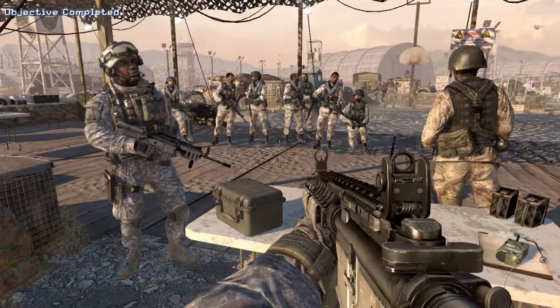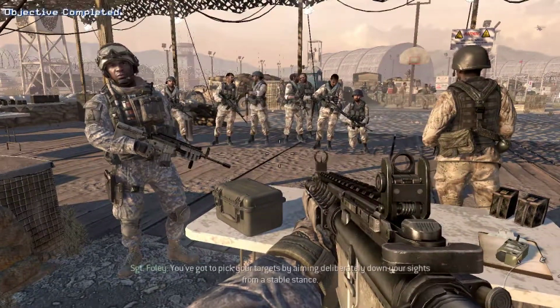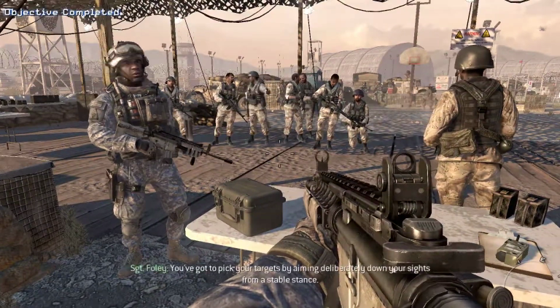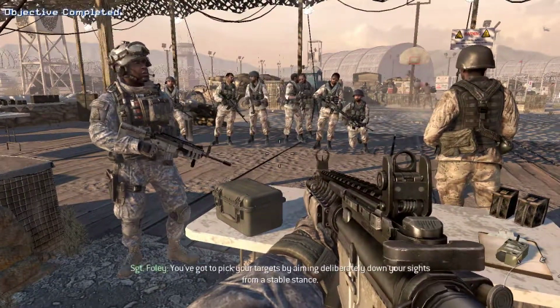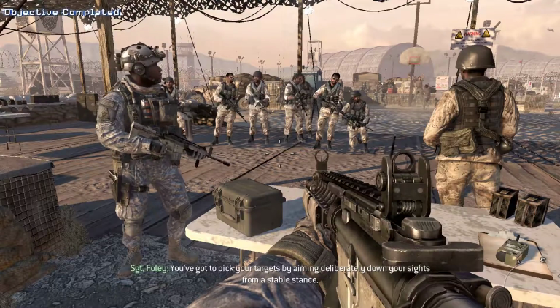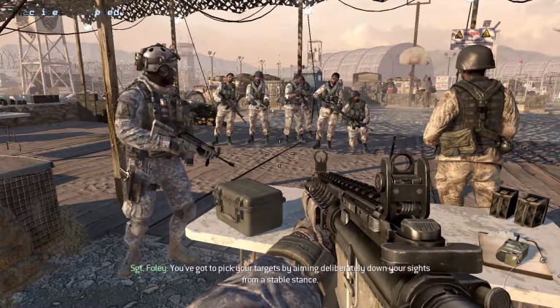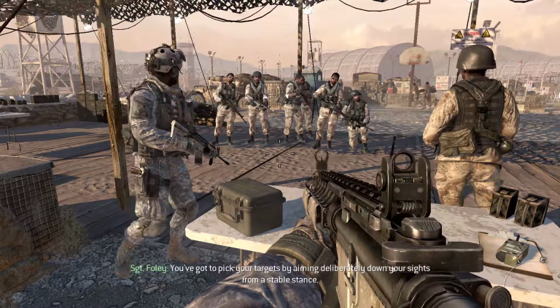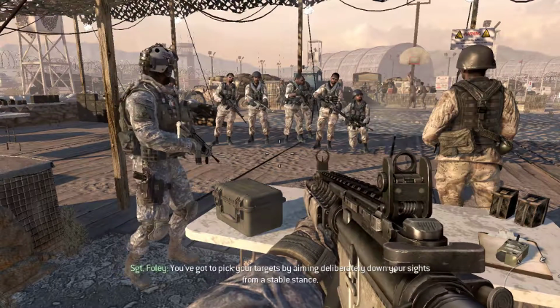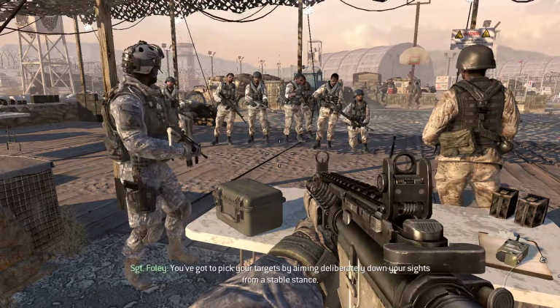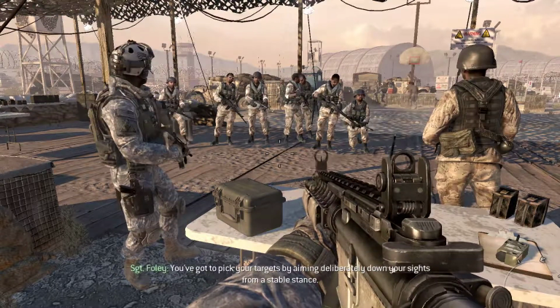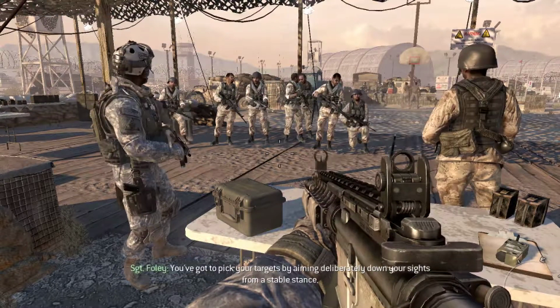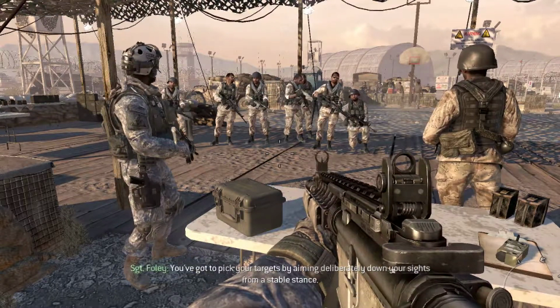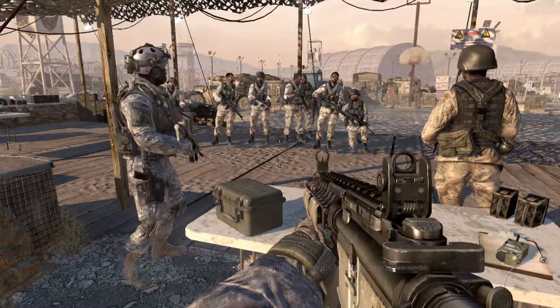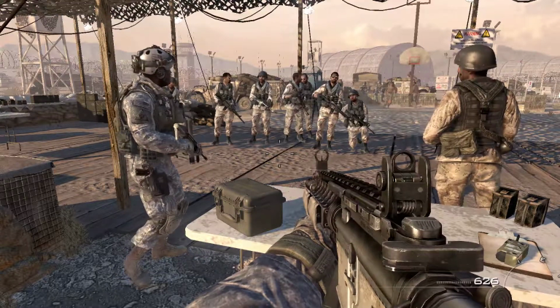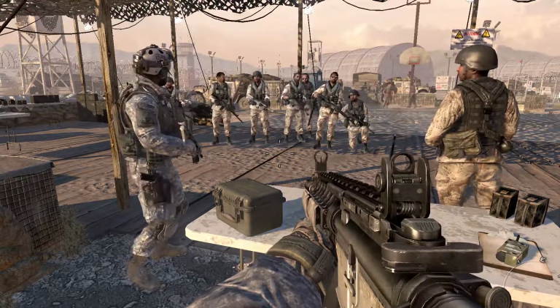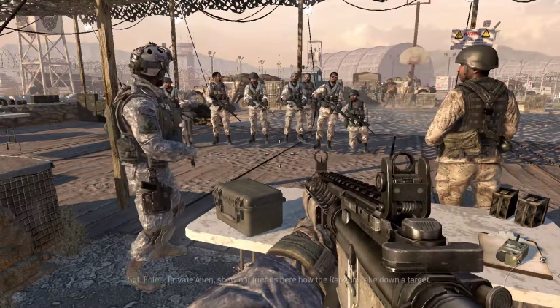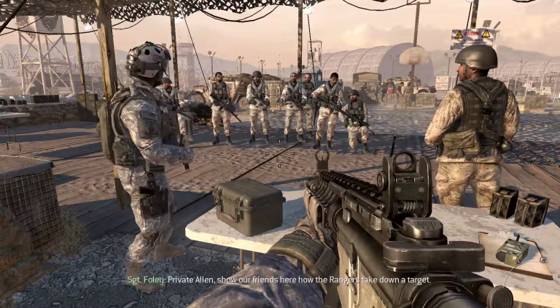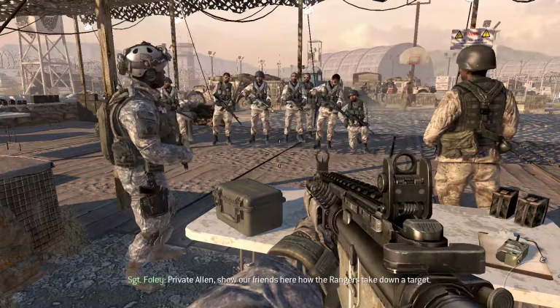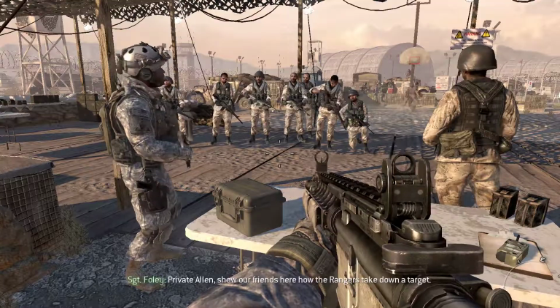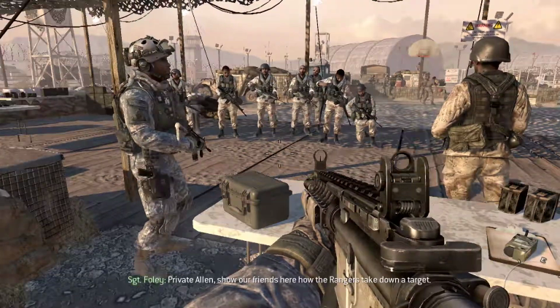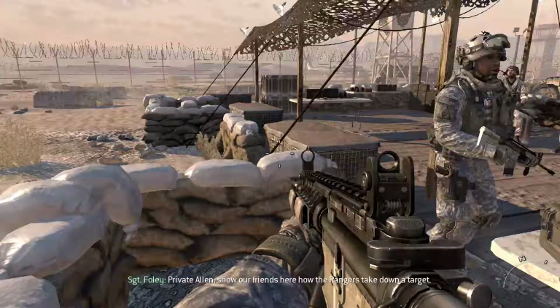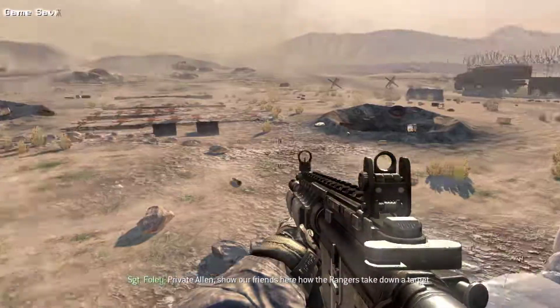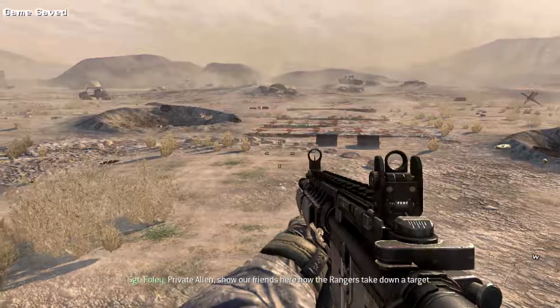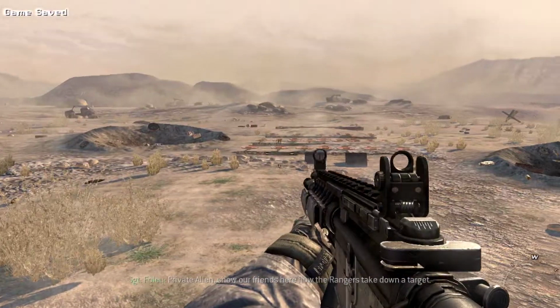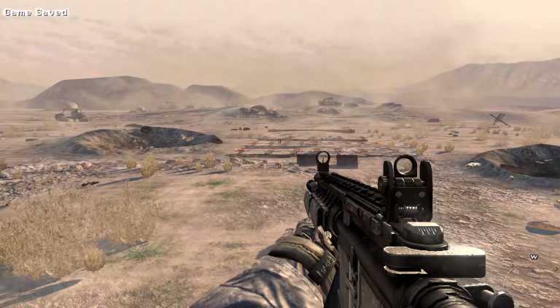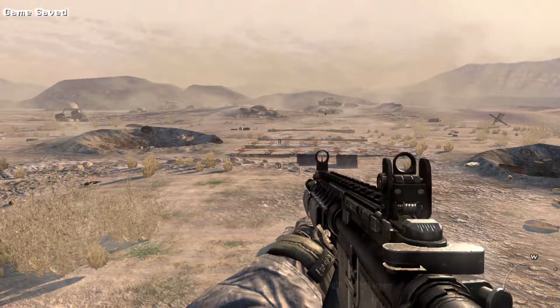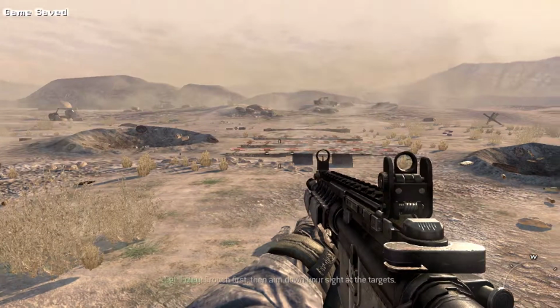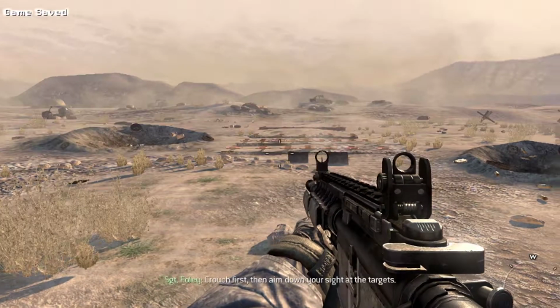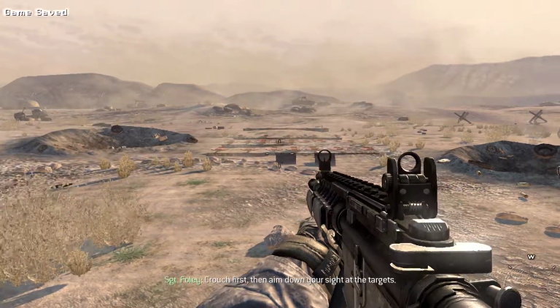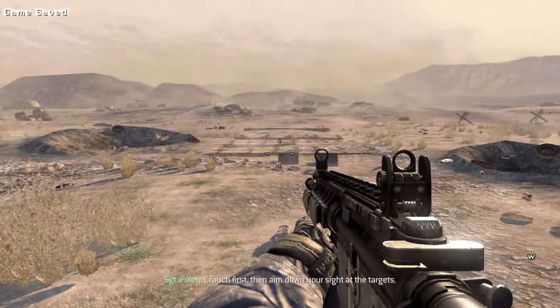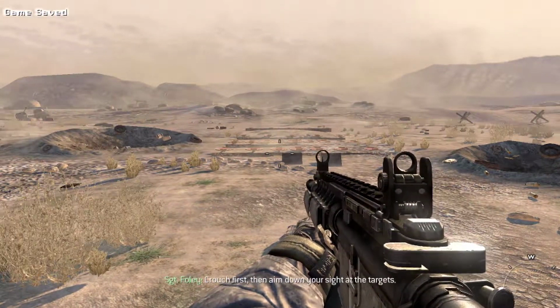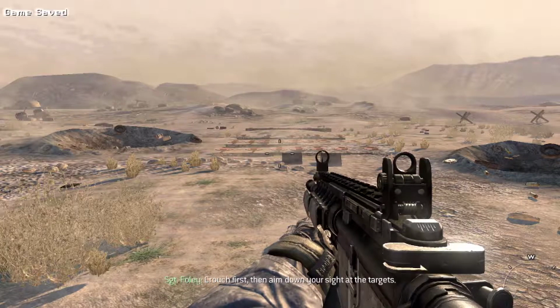You've got to pick your targets by aiming deliberately down your sights from a stable stance. Private Alan, show our friends here how the Rangers take down a target. Crouch first, then aim down your sight at the targets.